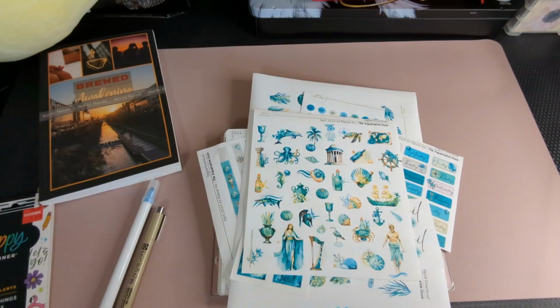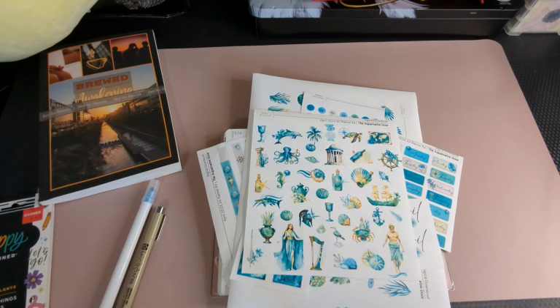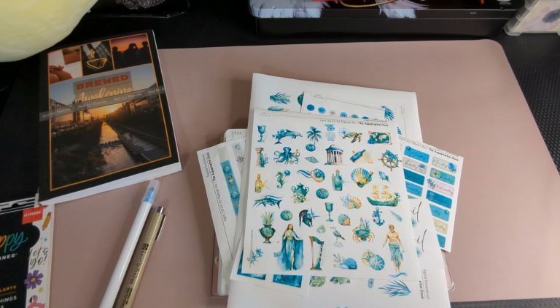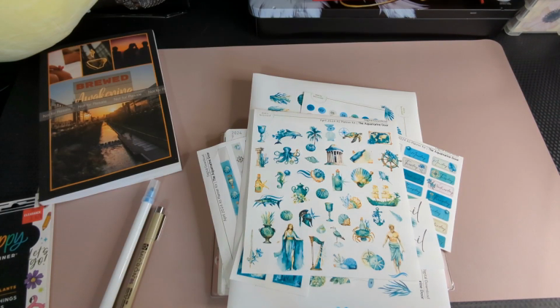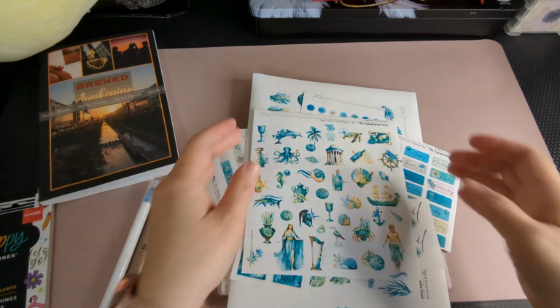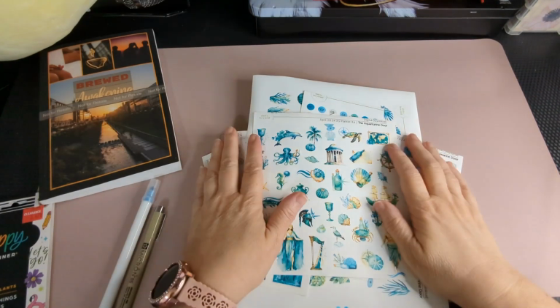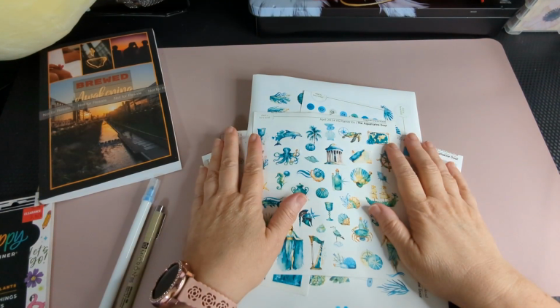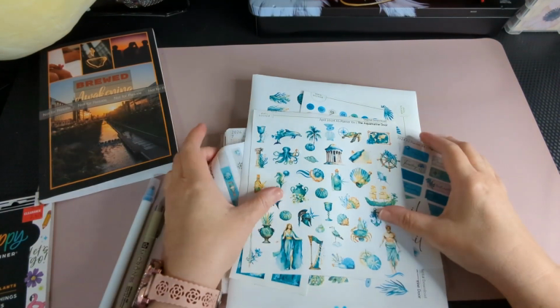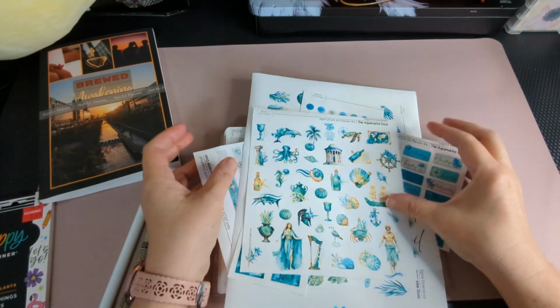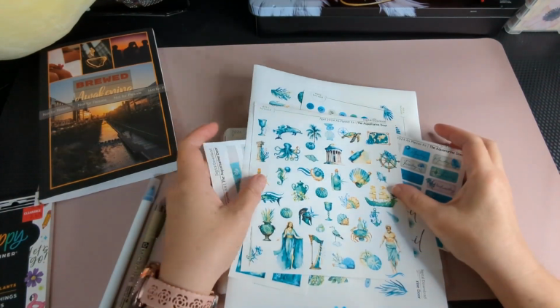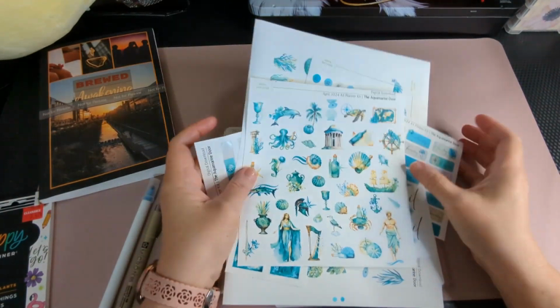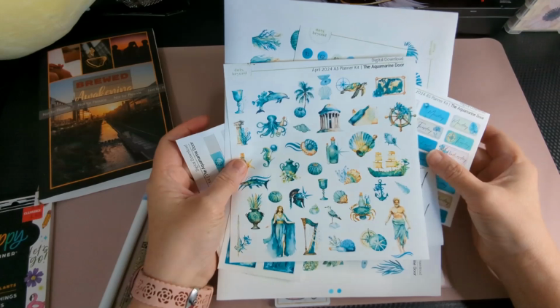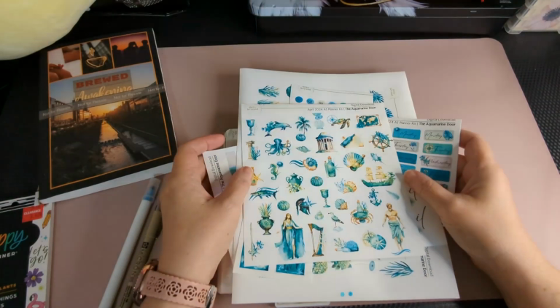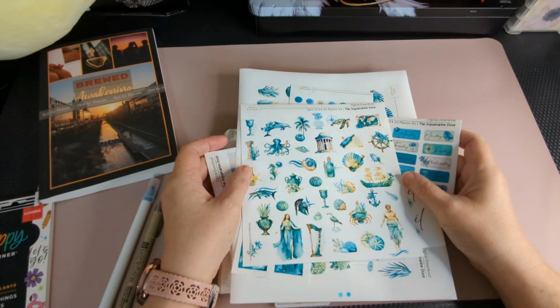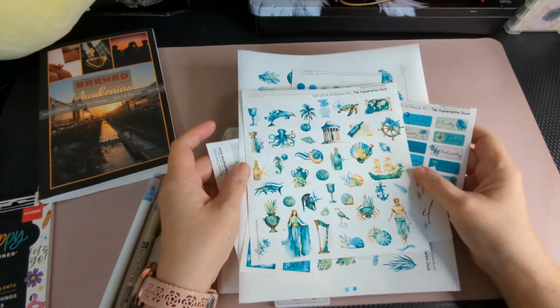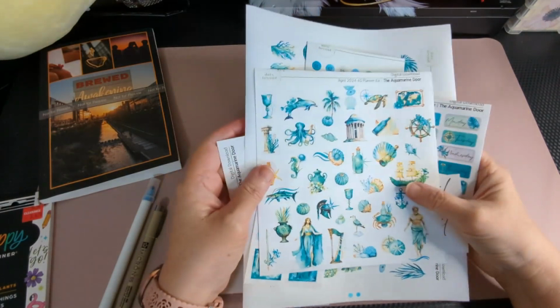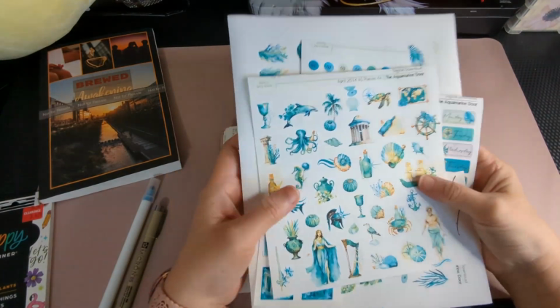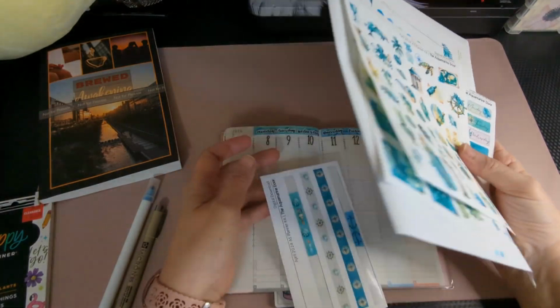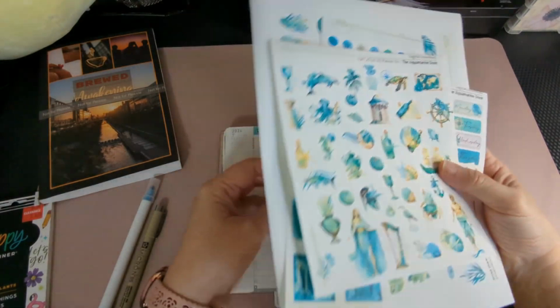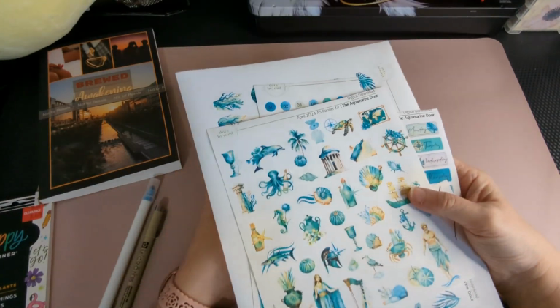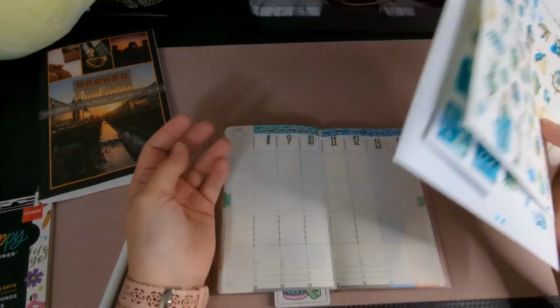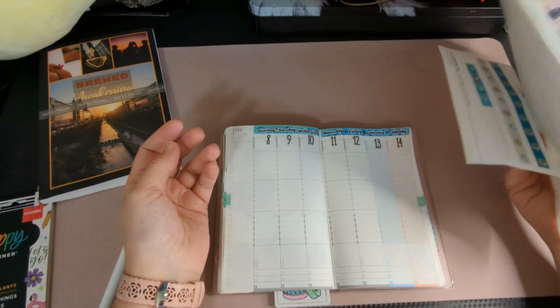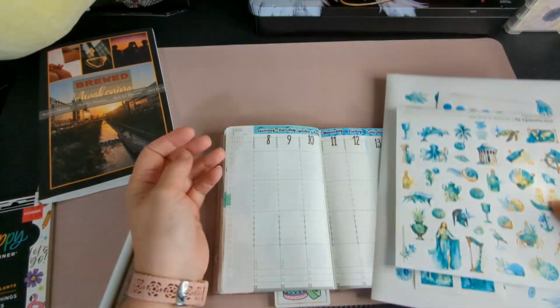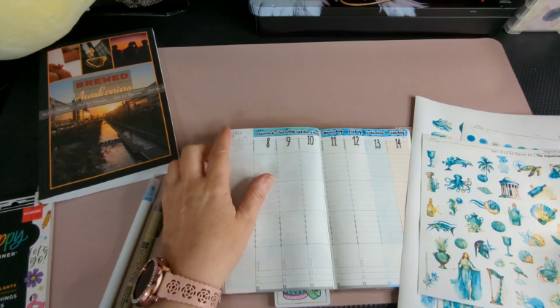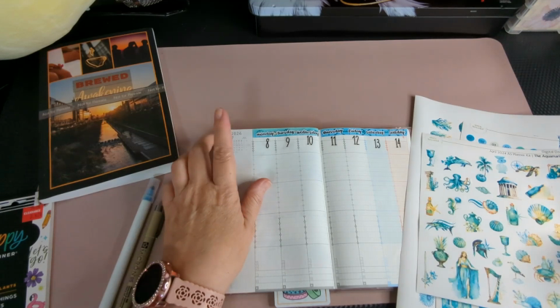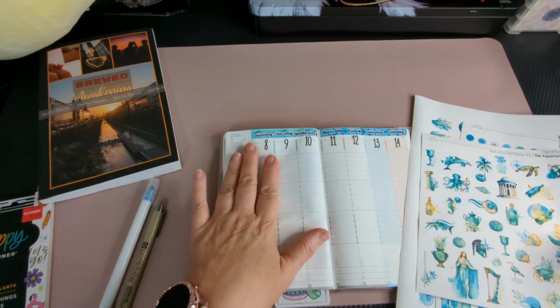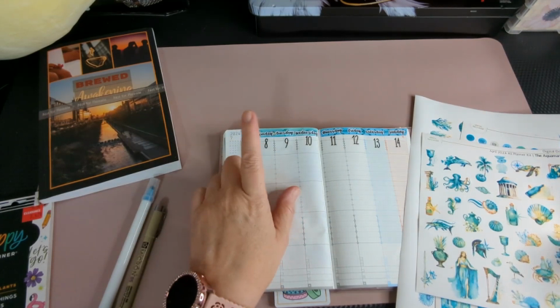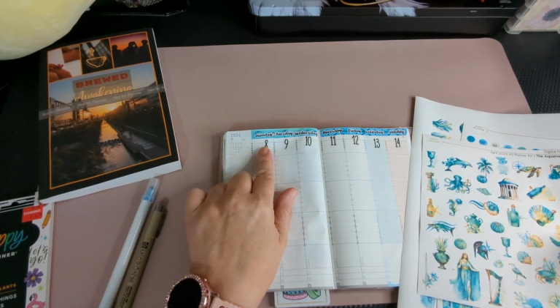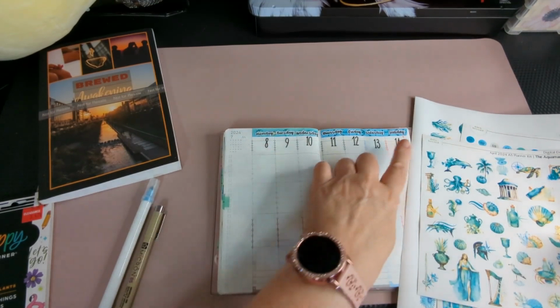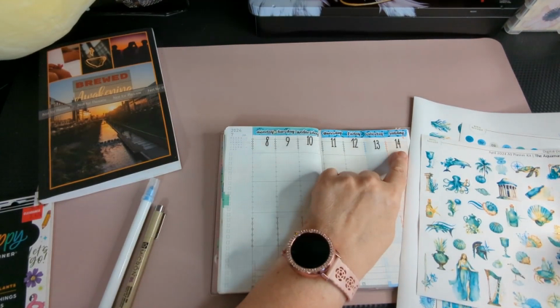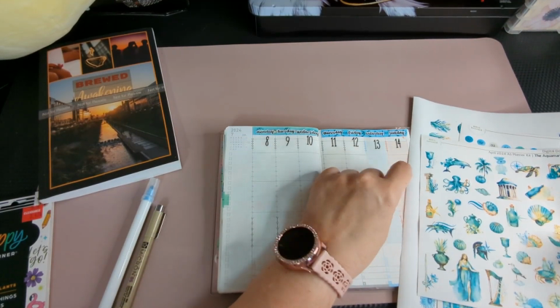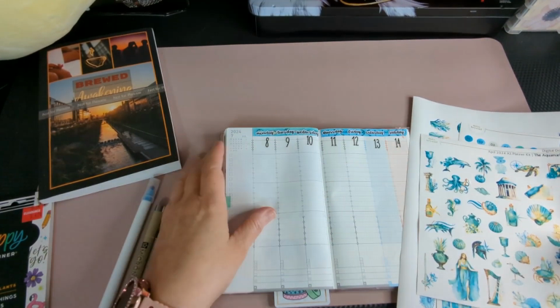Hi, welcome to Coffee Plans. I'm Beth Coffey, and today we're going to have another loop group video for you. This week we'll be planning the week of July 8th through the 14th, 2024.